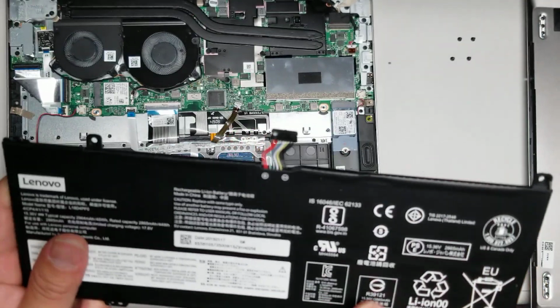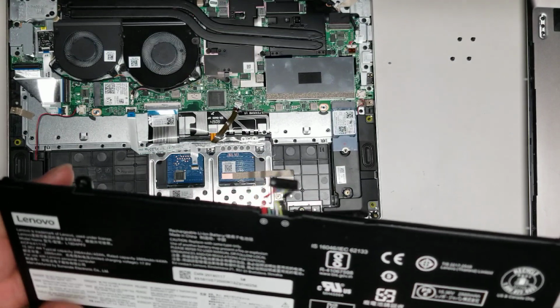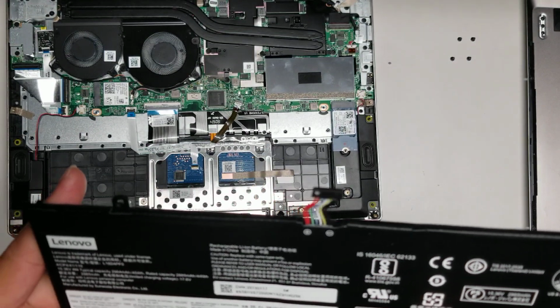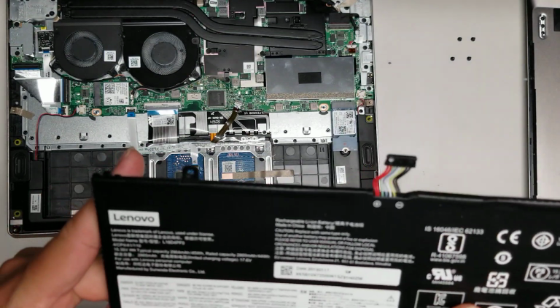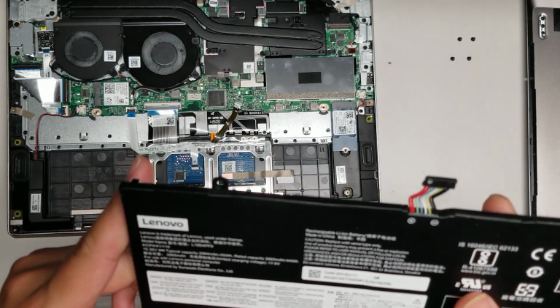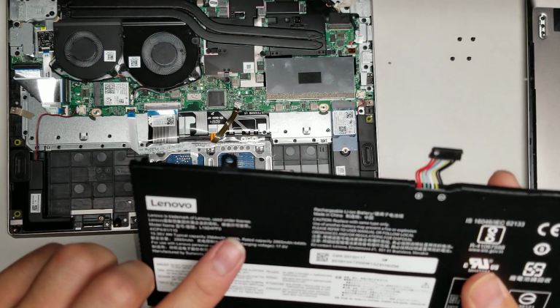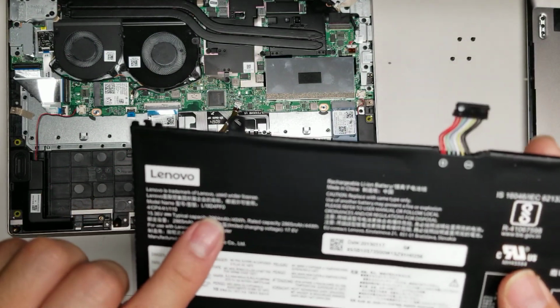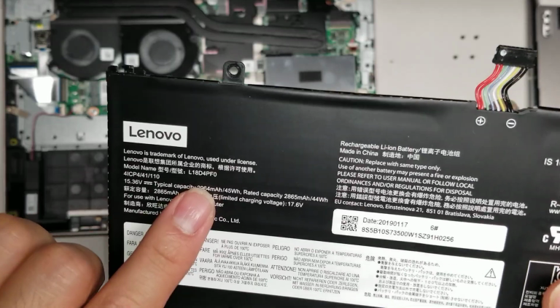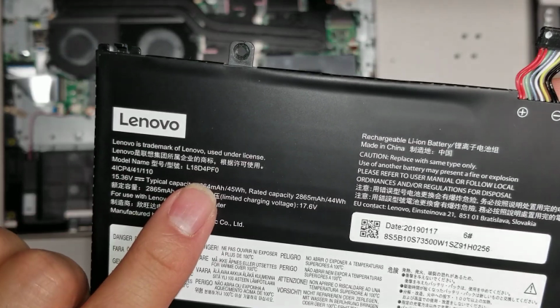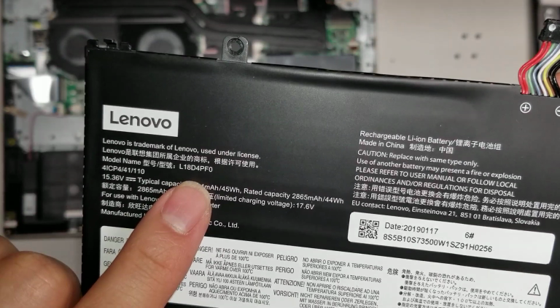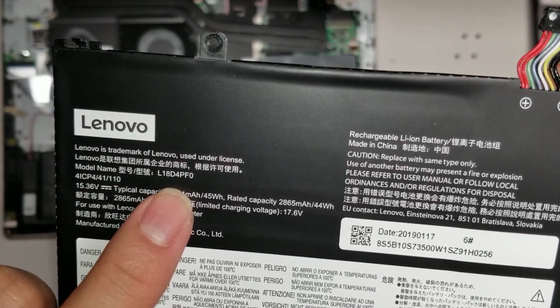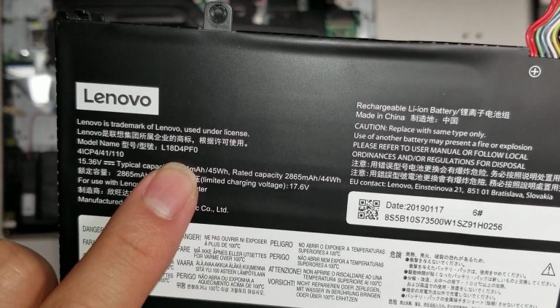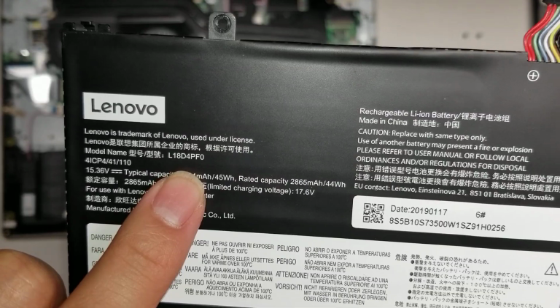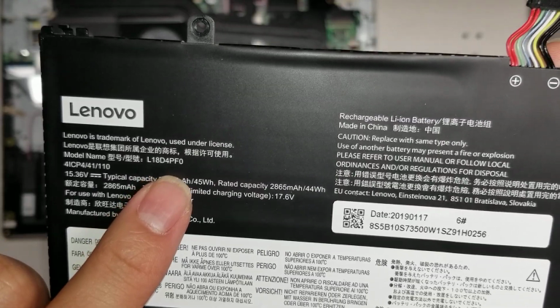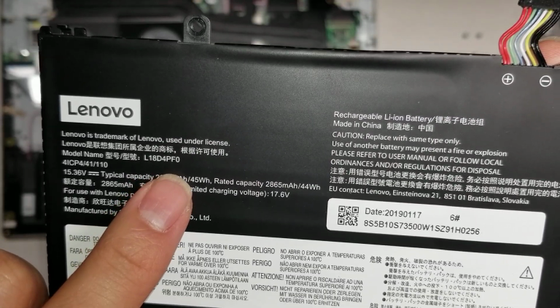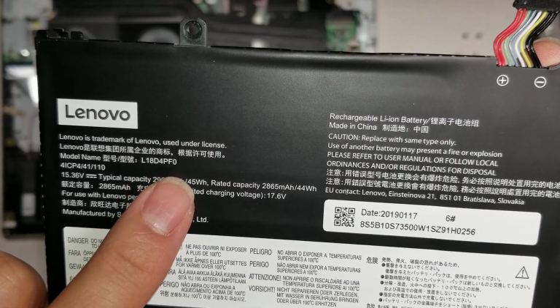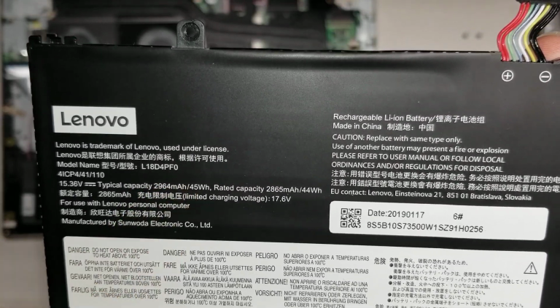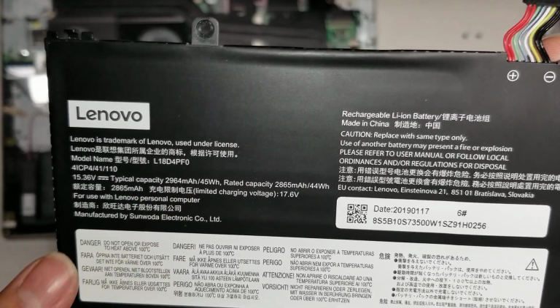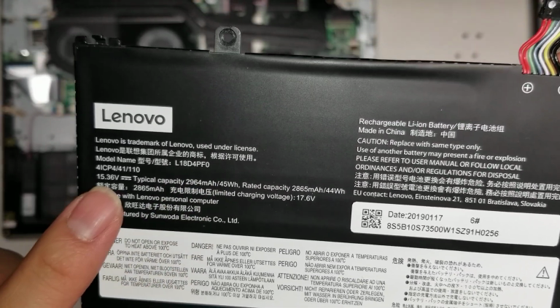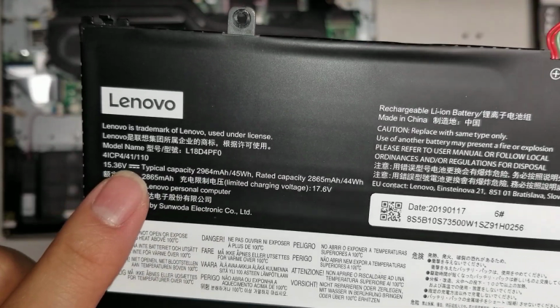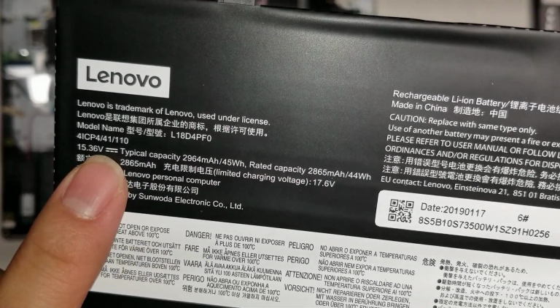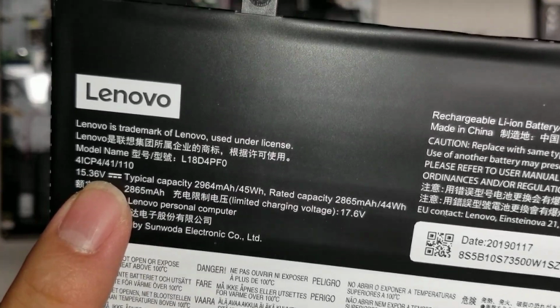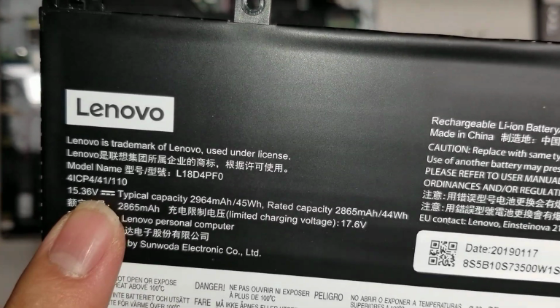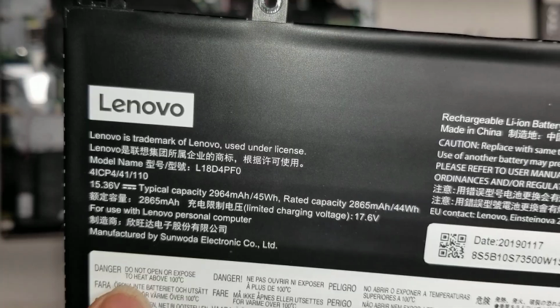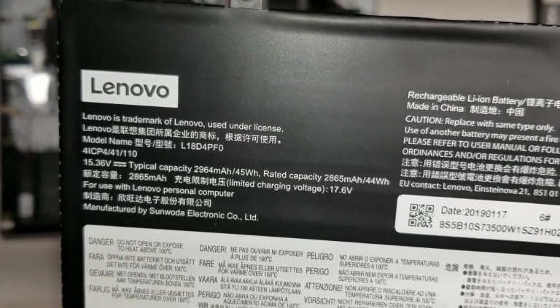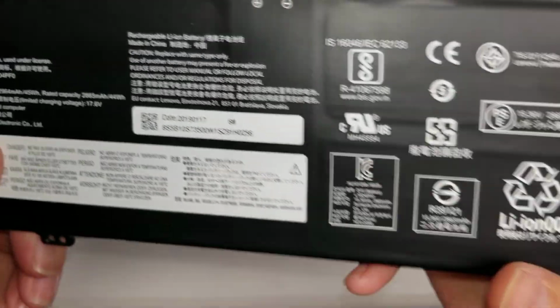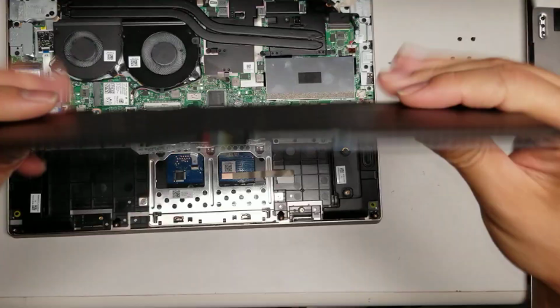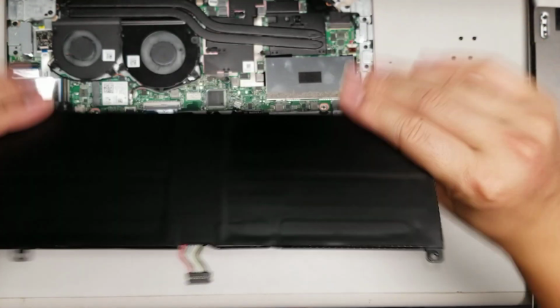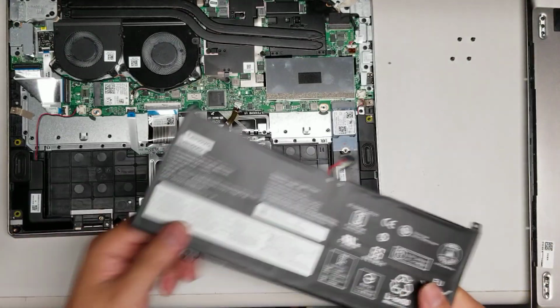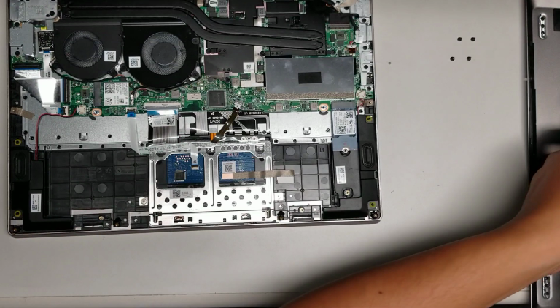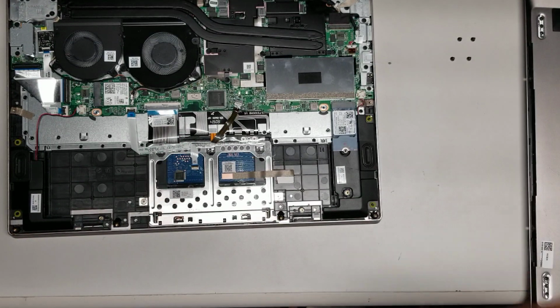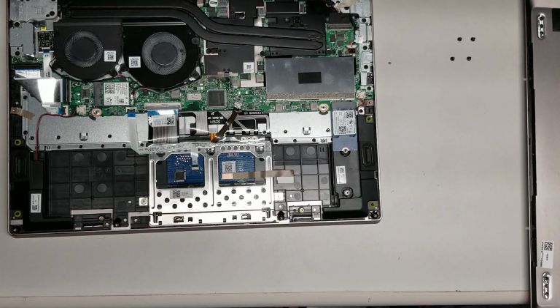The battery model number is L18D4PF0. If your battery's dead, that's how you would replace it.